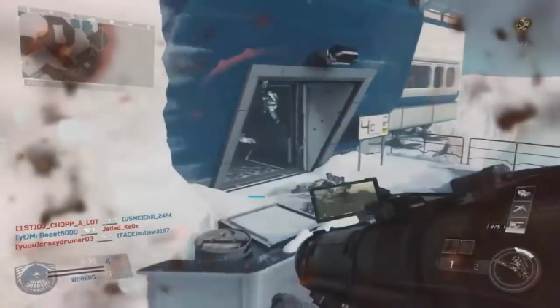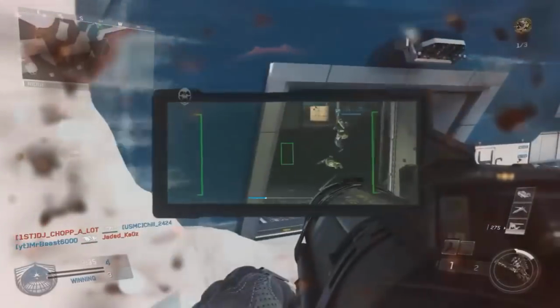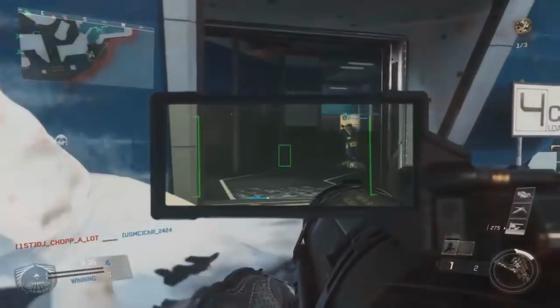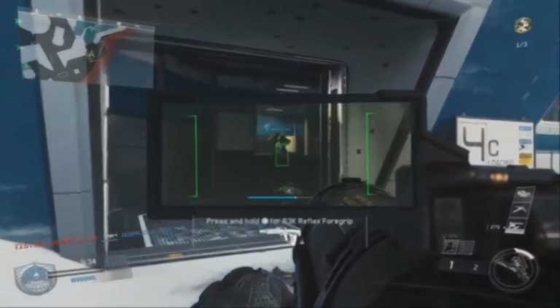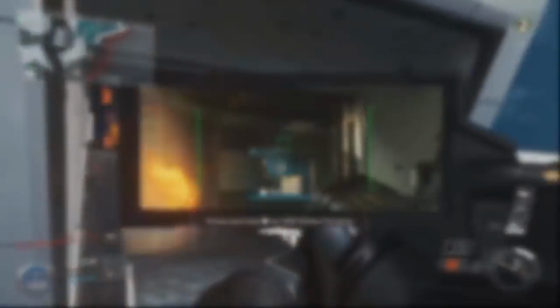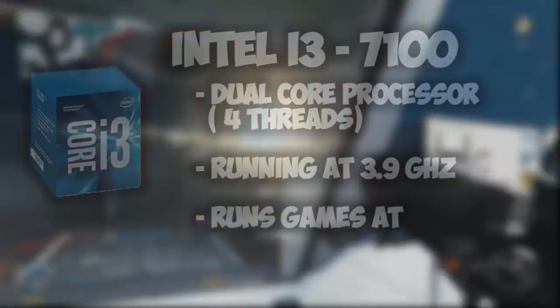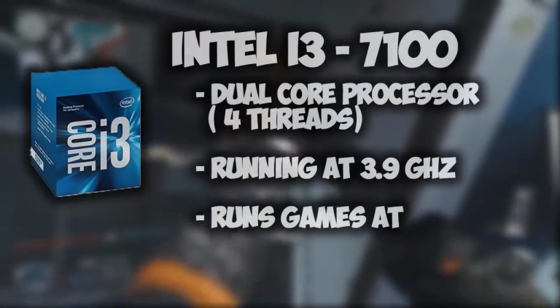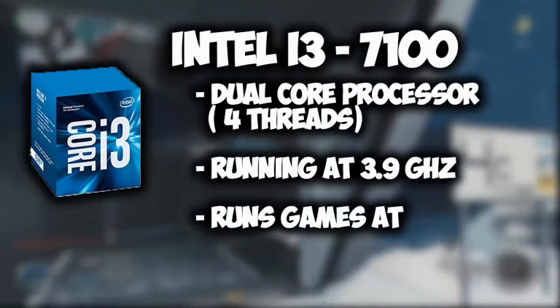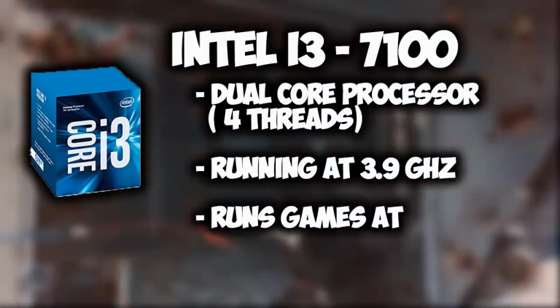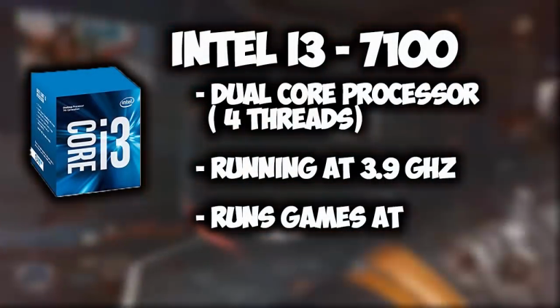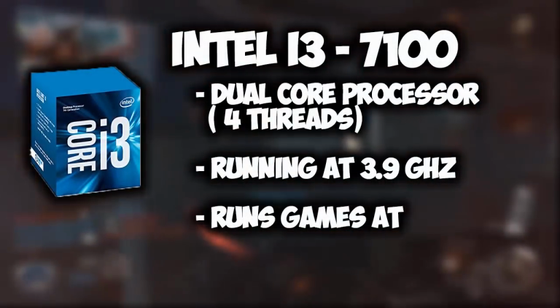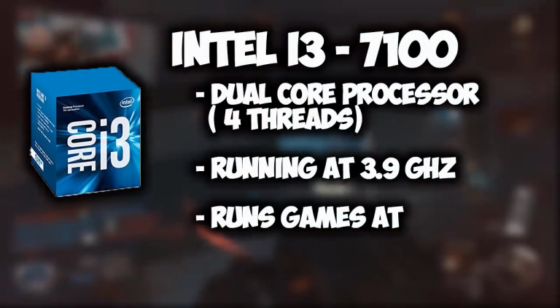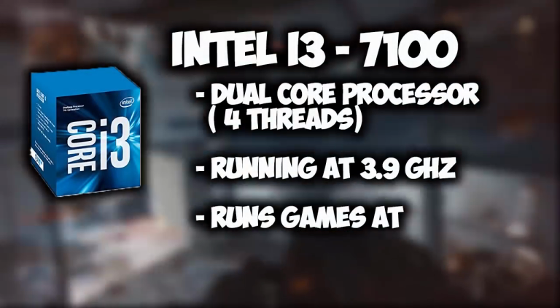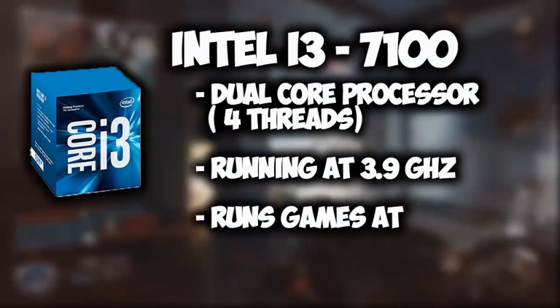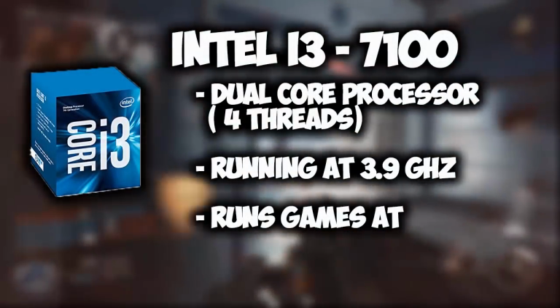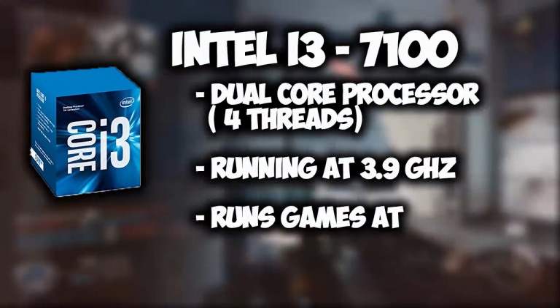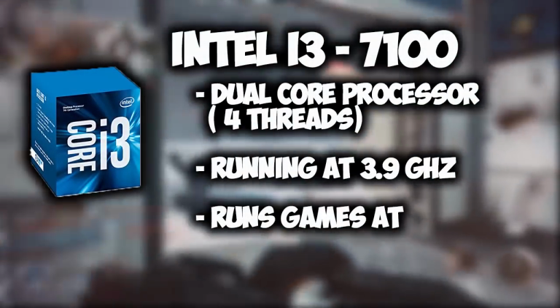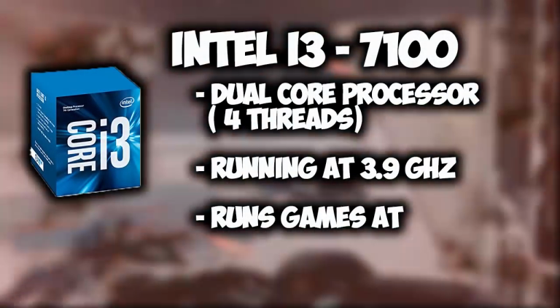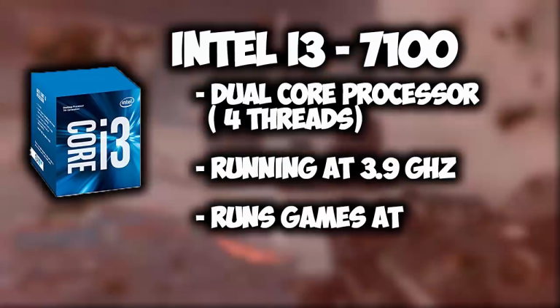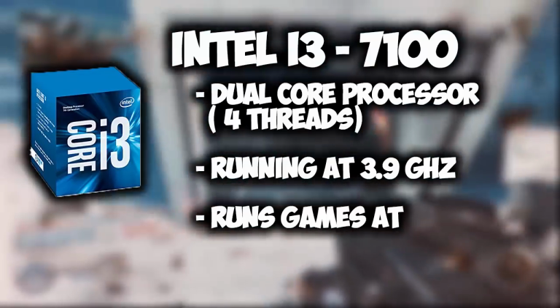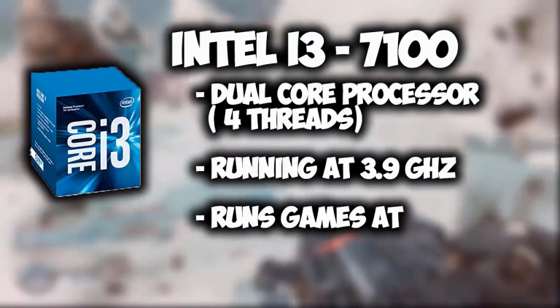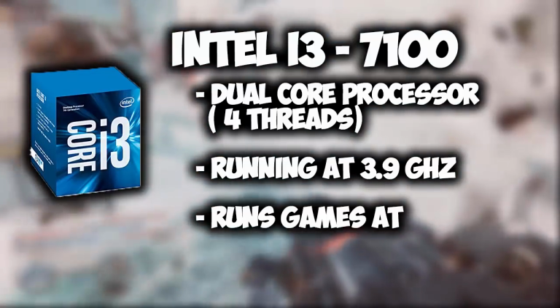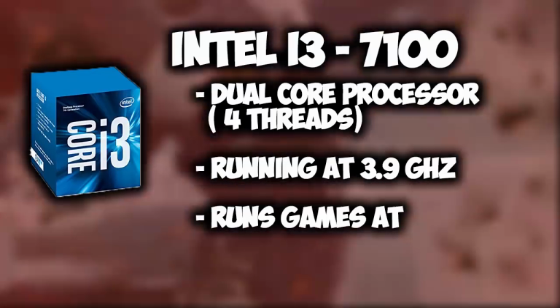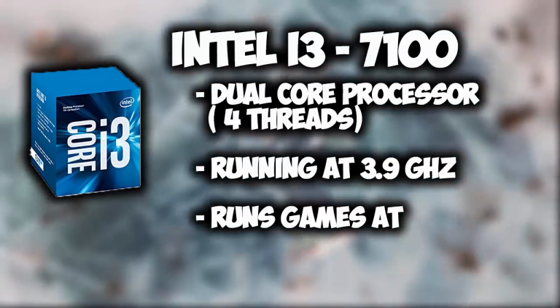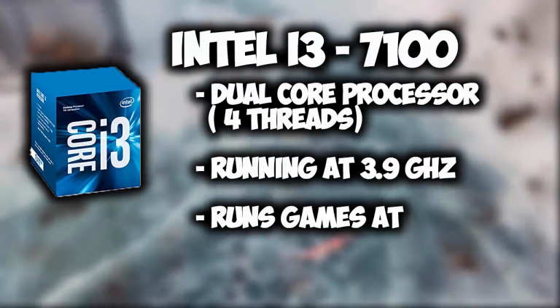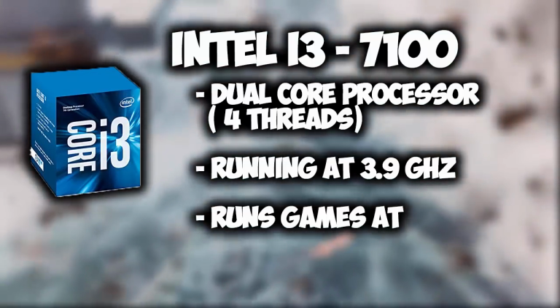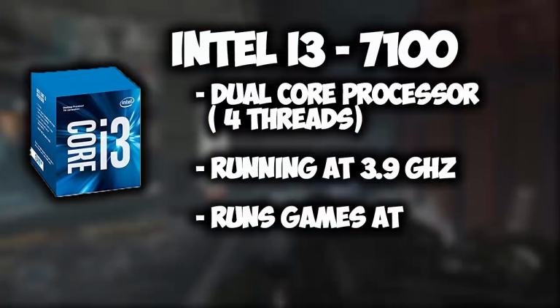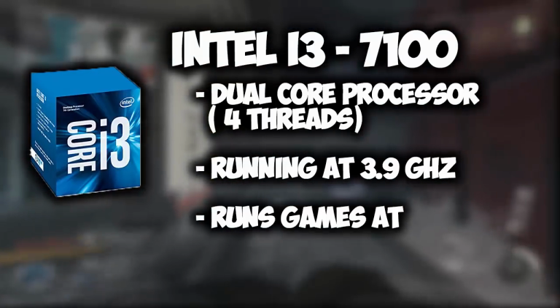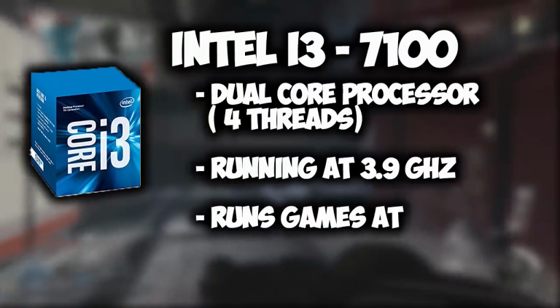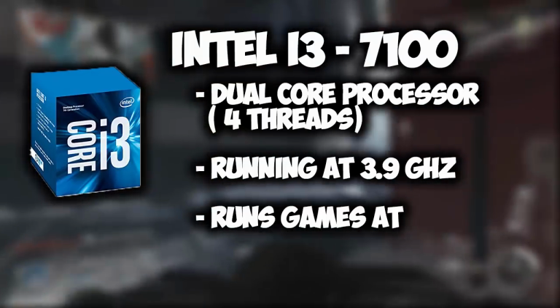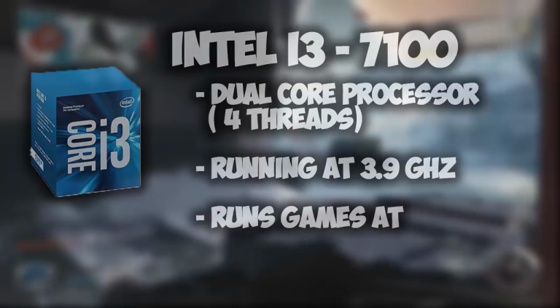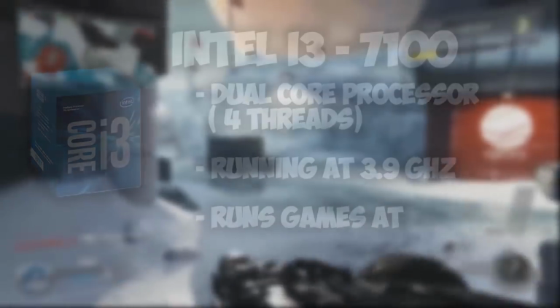Starting off with the processor, we have the Intel i3-7100. It is a dual core processor, which means it has 4 threads, and its base clock speed is 3.9GHz. This CPU is more than capable enough to run all your games at high to ultra settings.